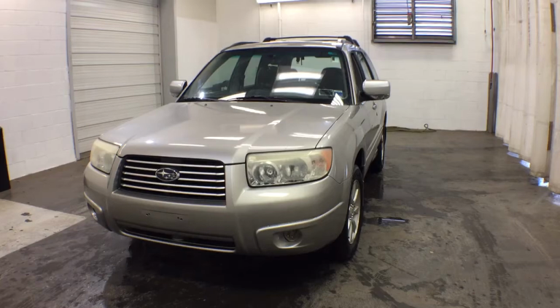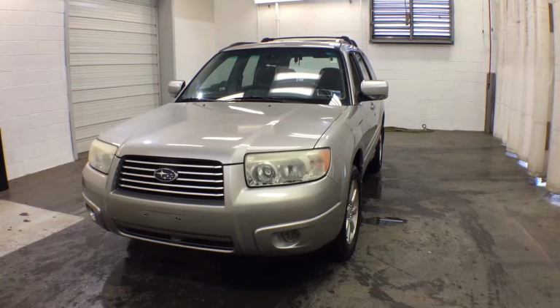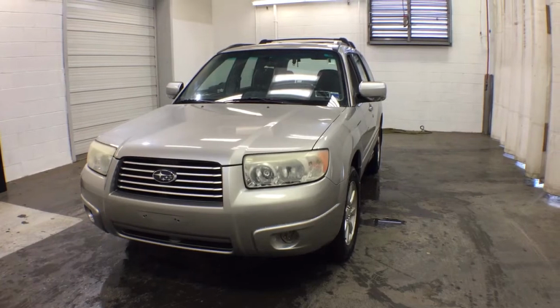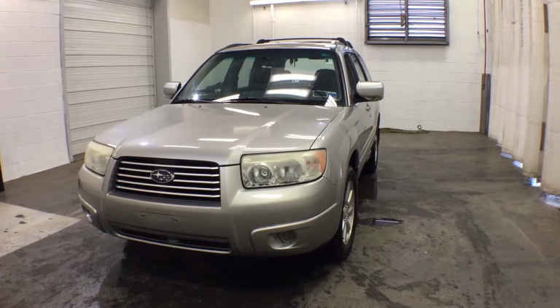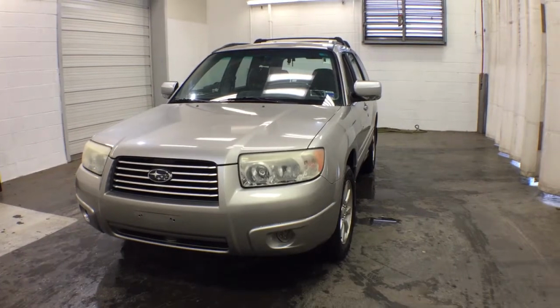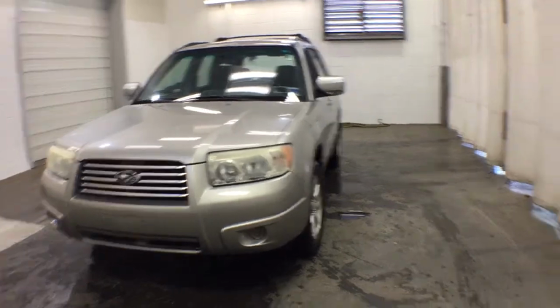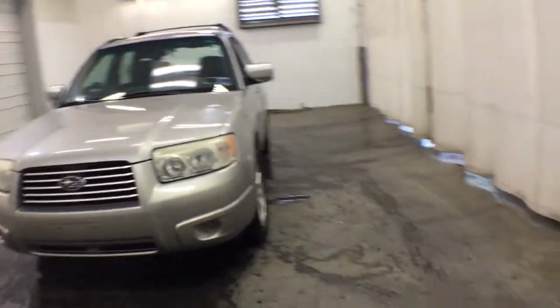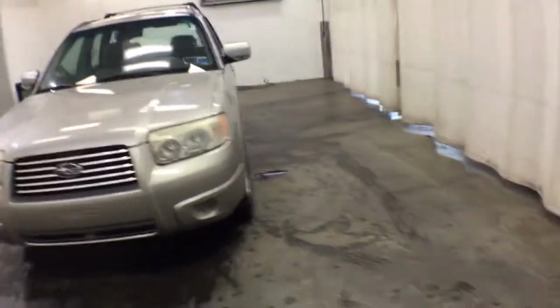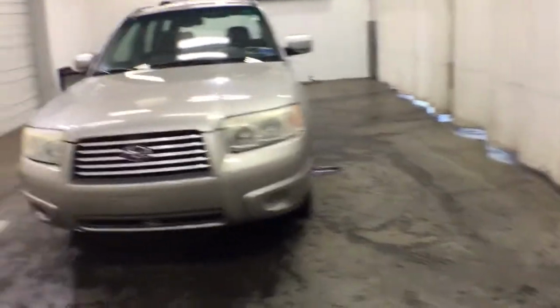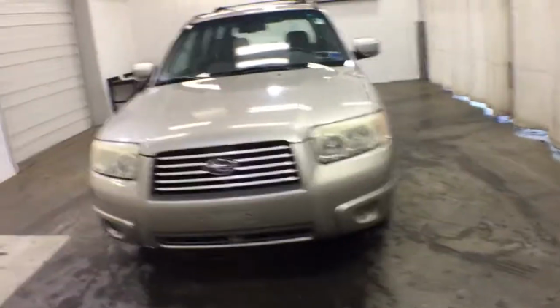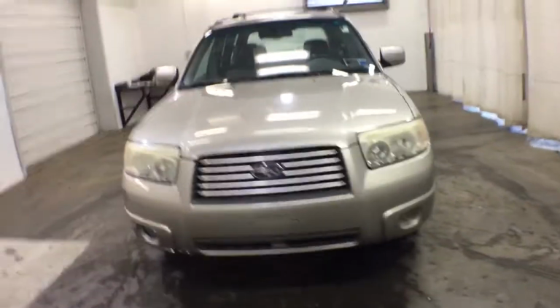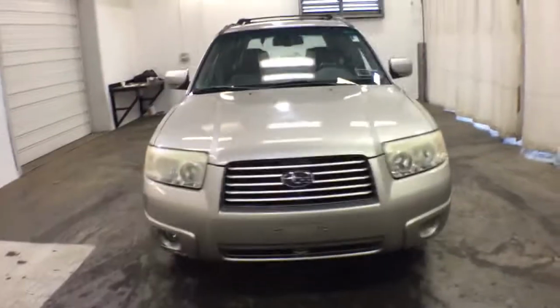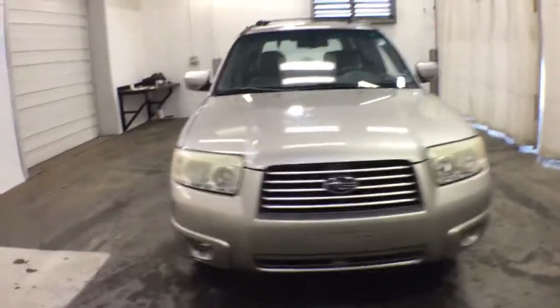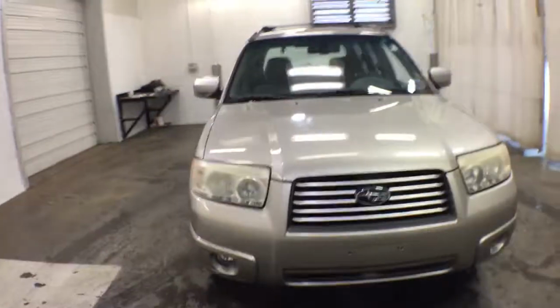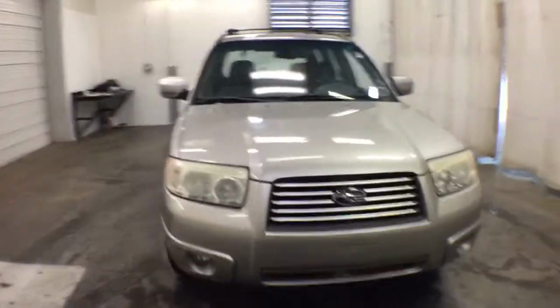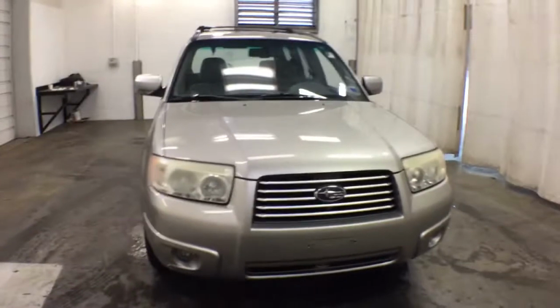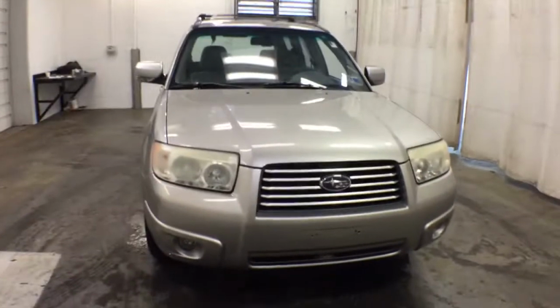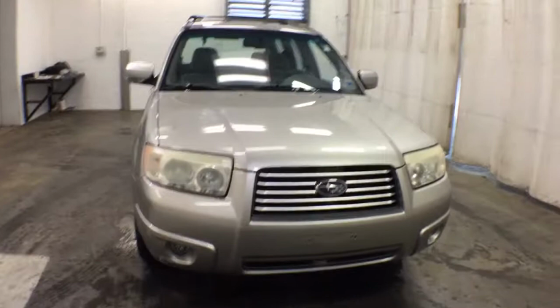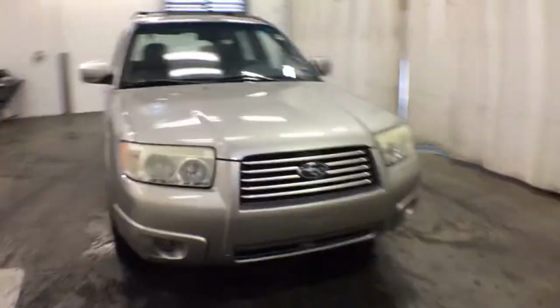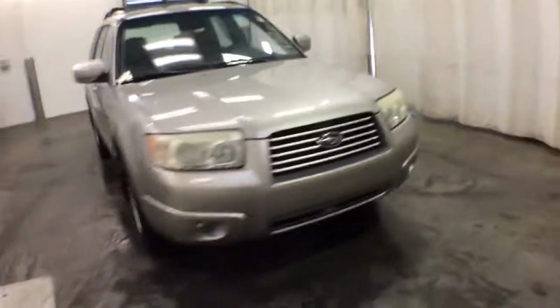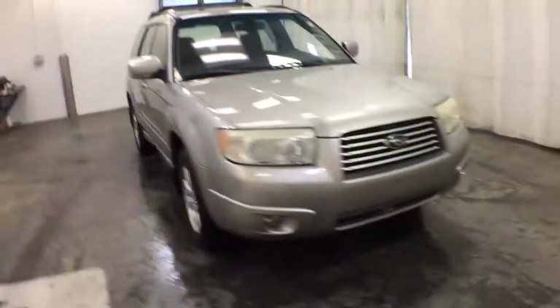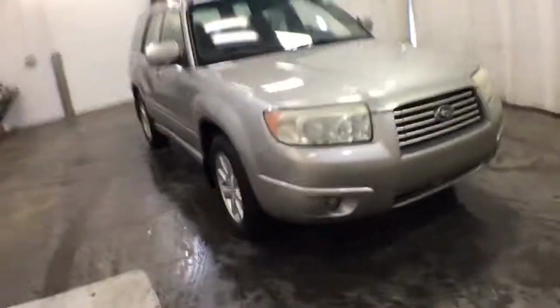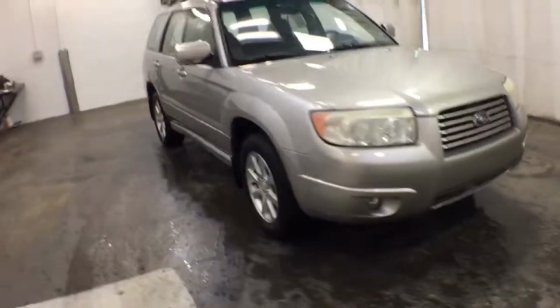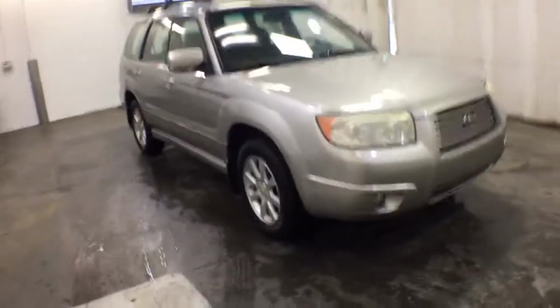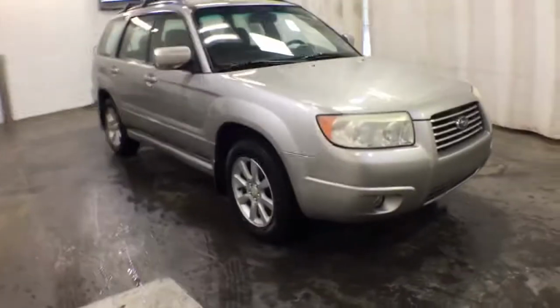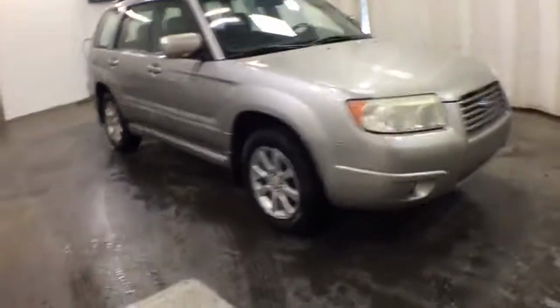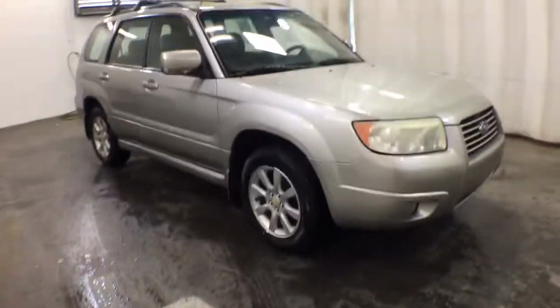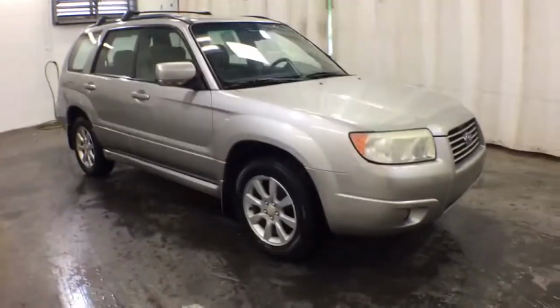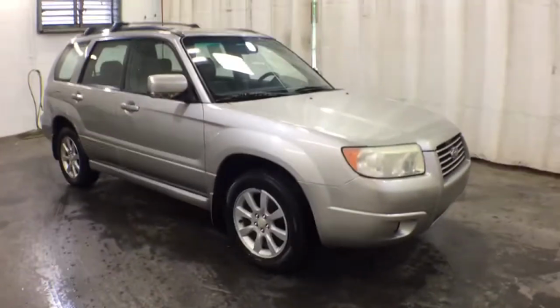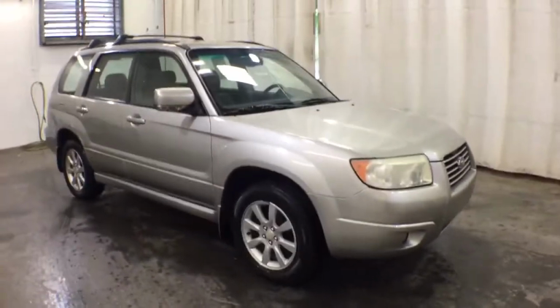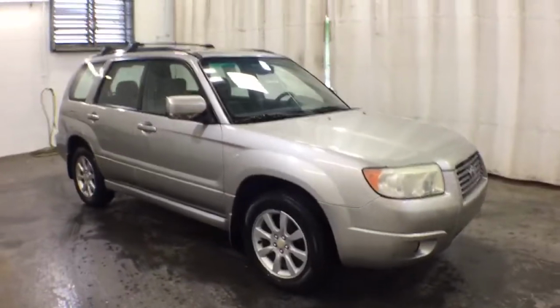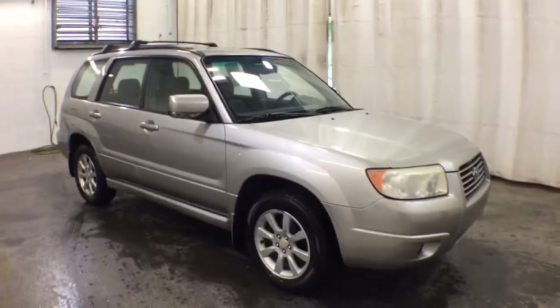Get a feel for the 2007 Subaru Forester. With less than 5,000 miles on the odometer, this vehicle stands out from the rest.